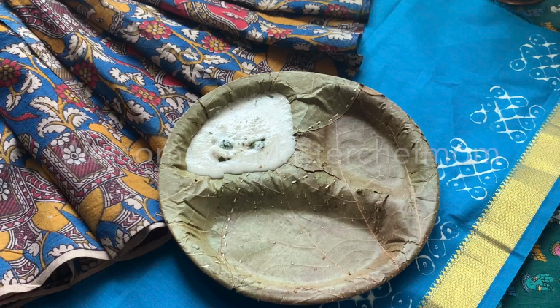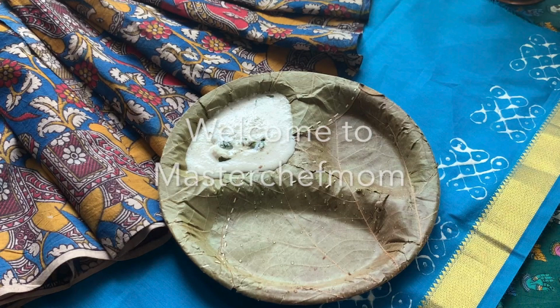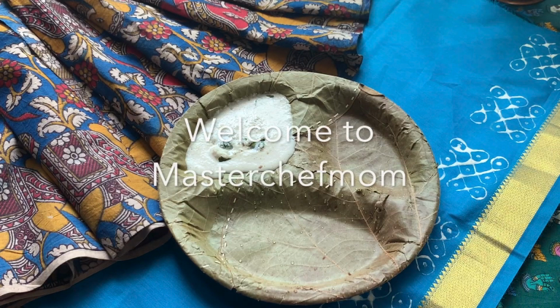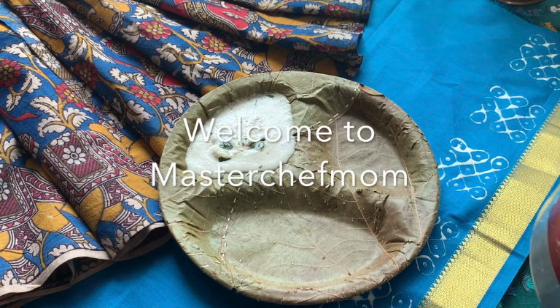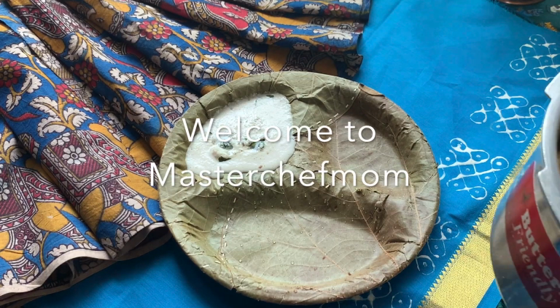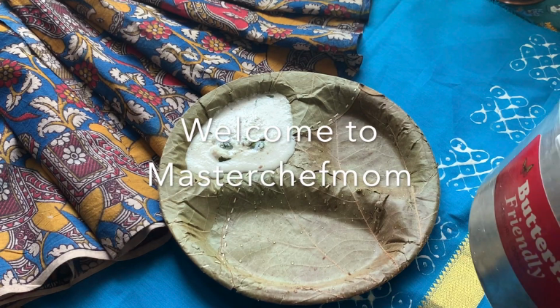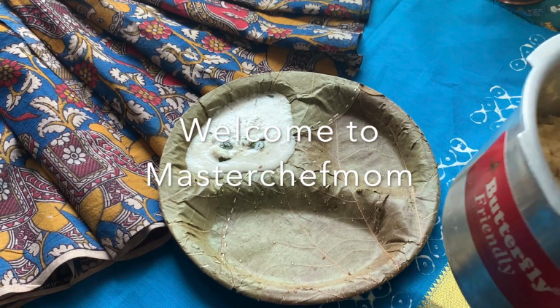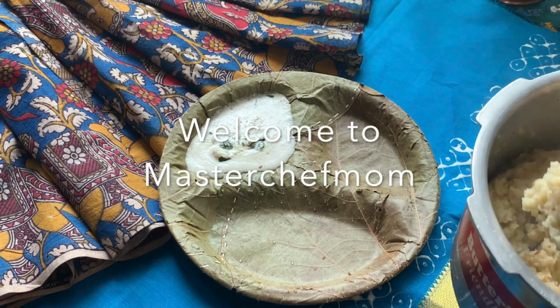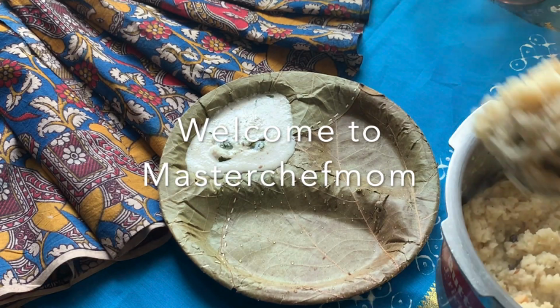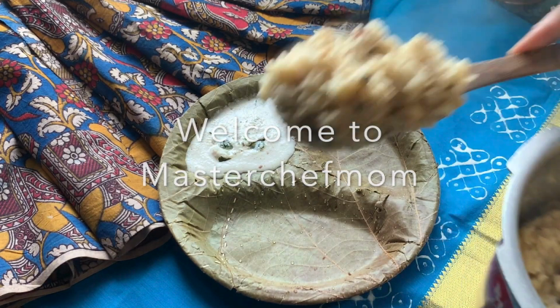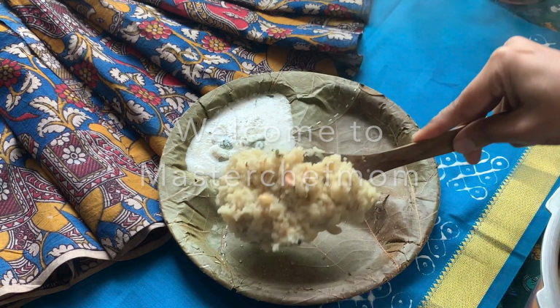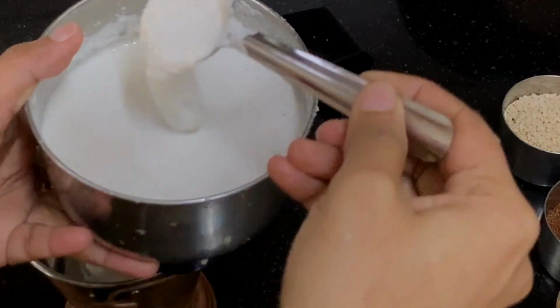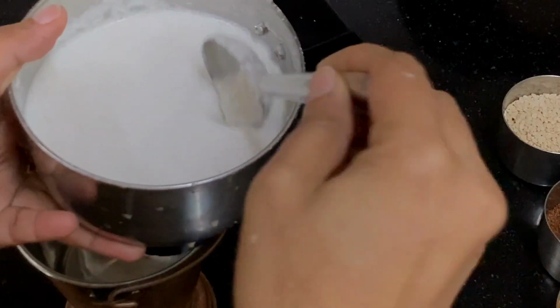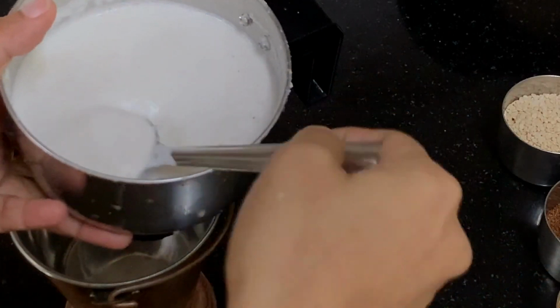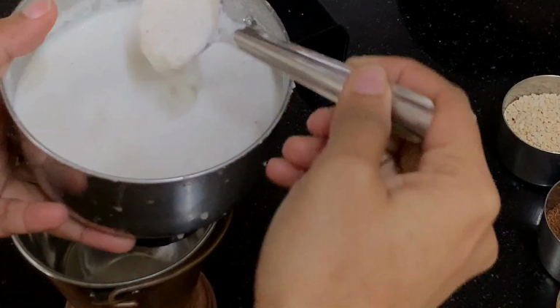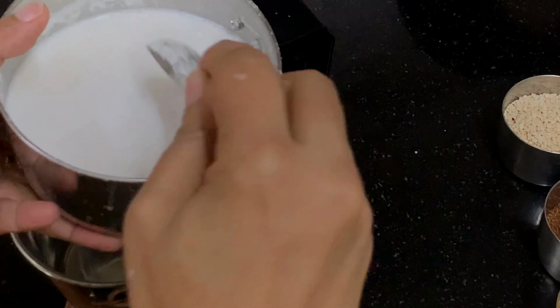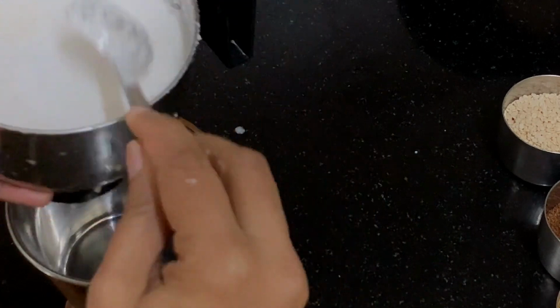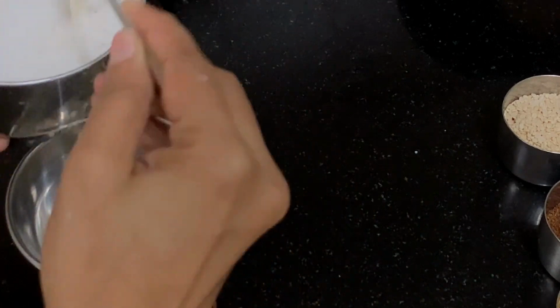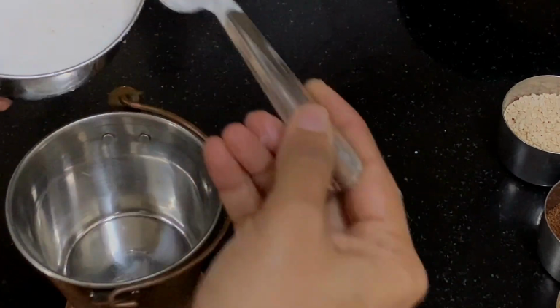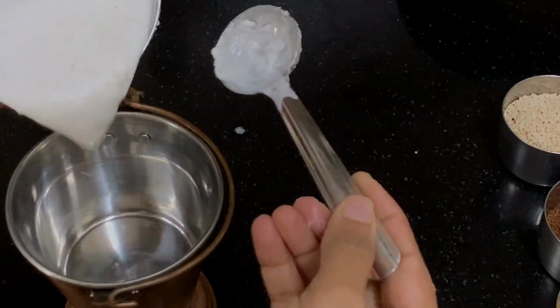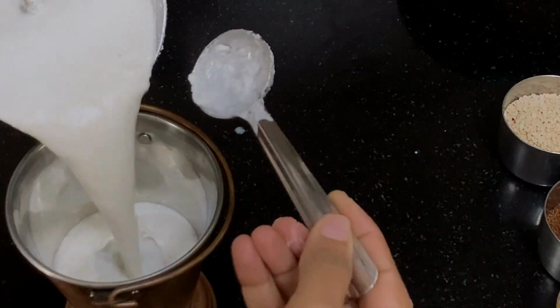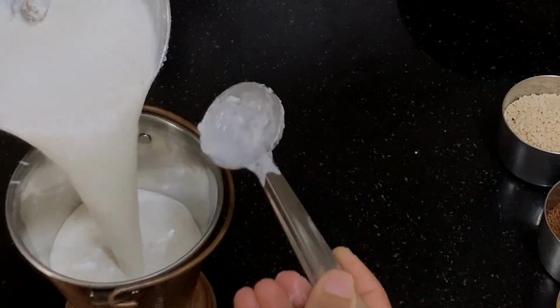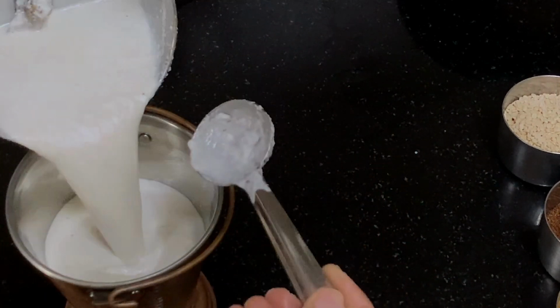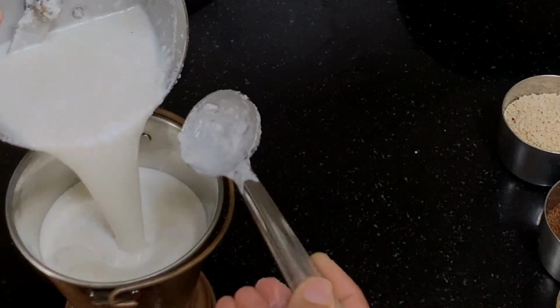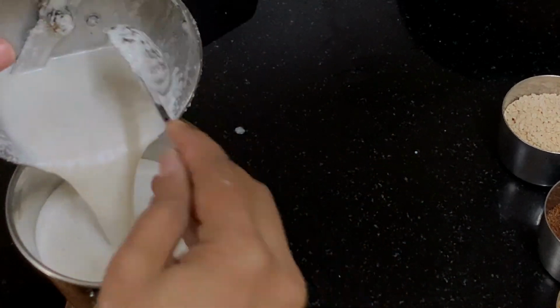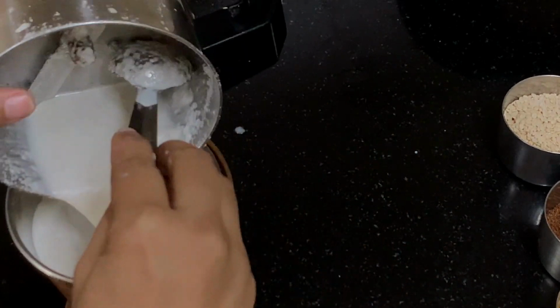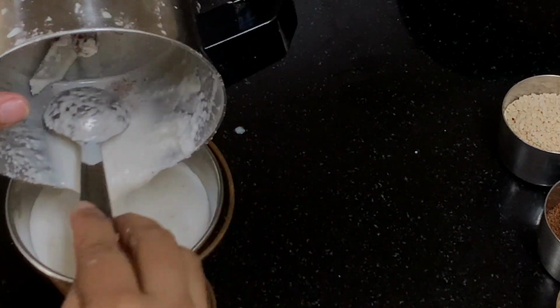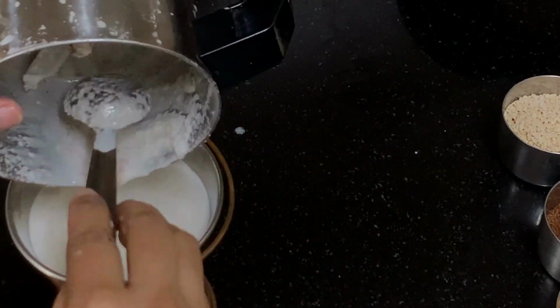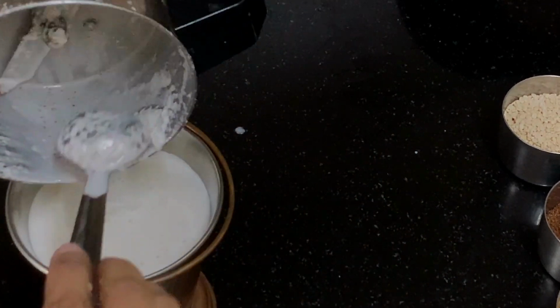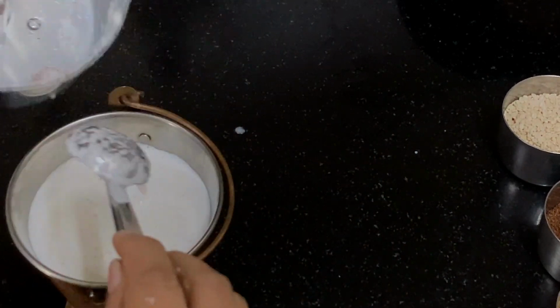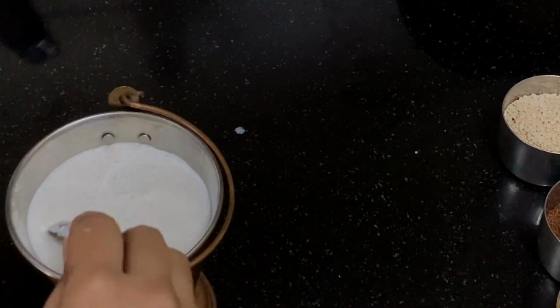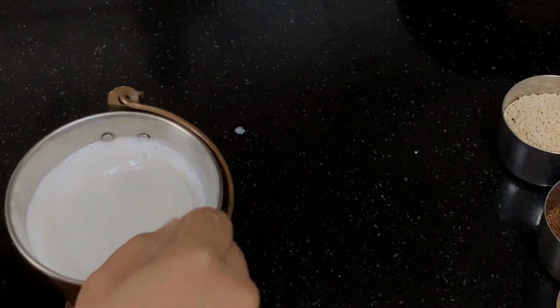Hi everyone, welcome to Masterchef Mom. Today we are going to learn how to make a delicious coconut chutney that can be served along with all your tiffin. Let's start cooking.